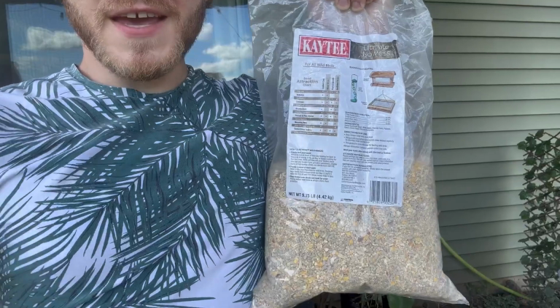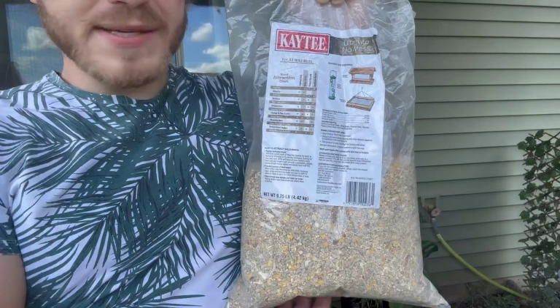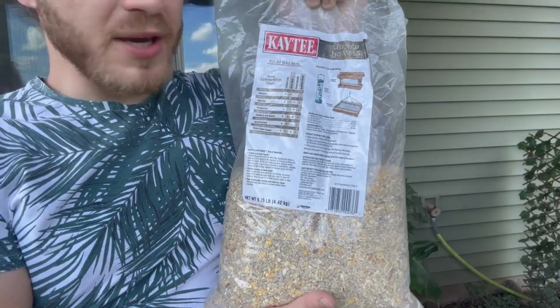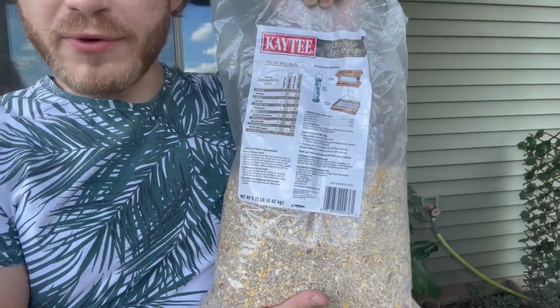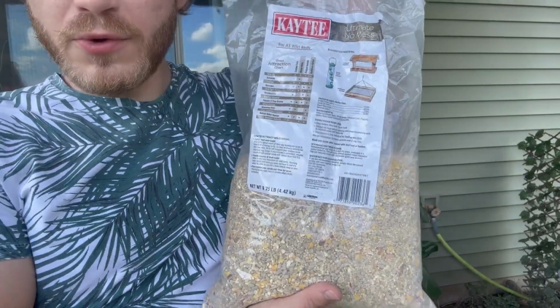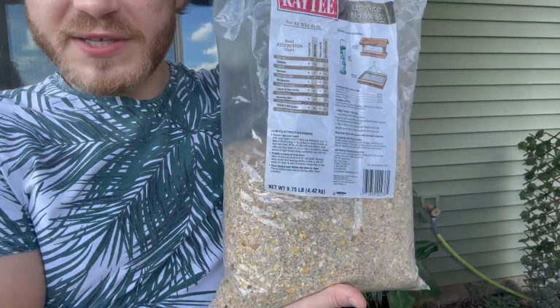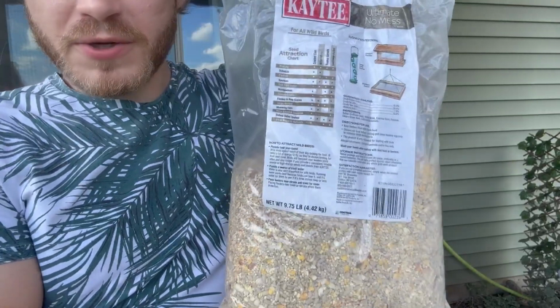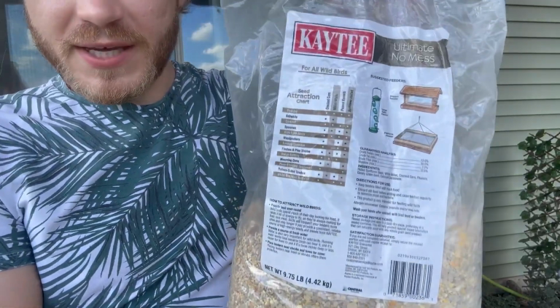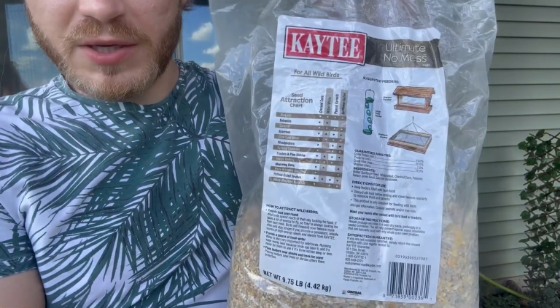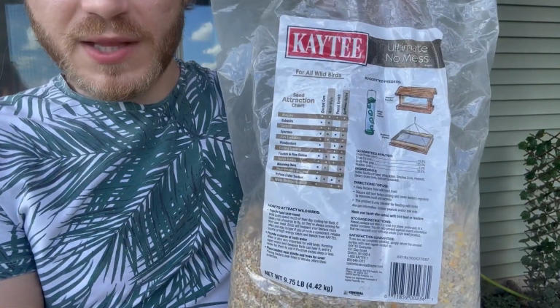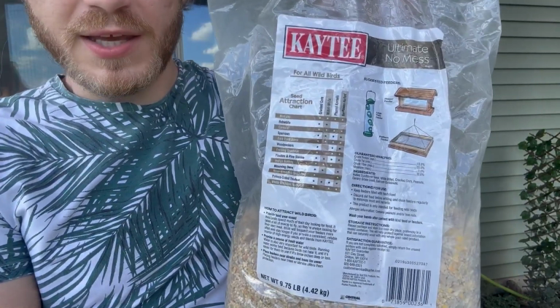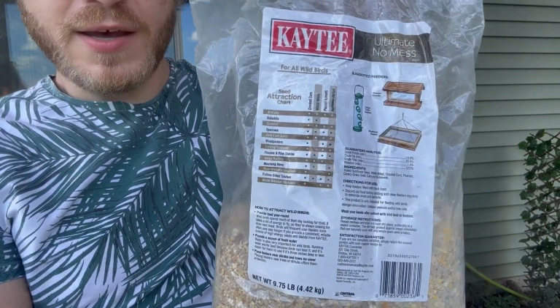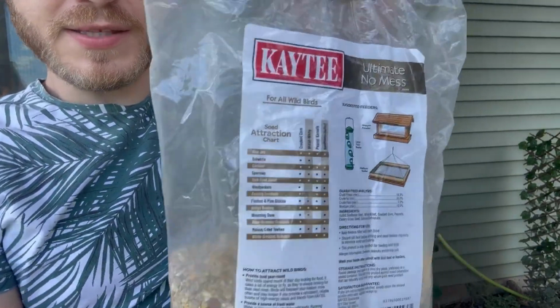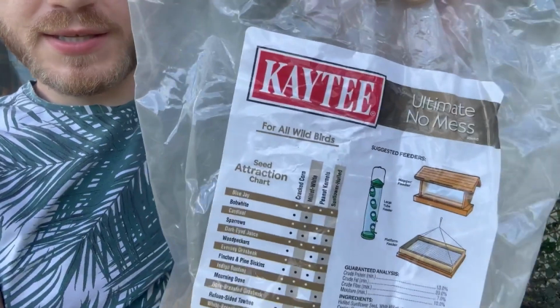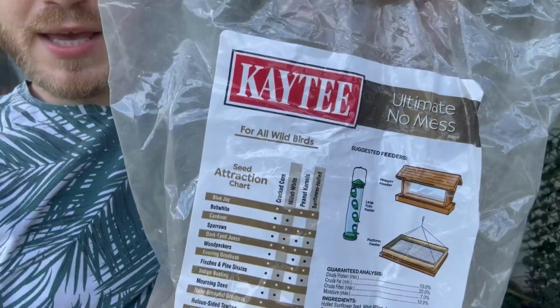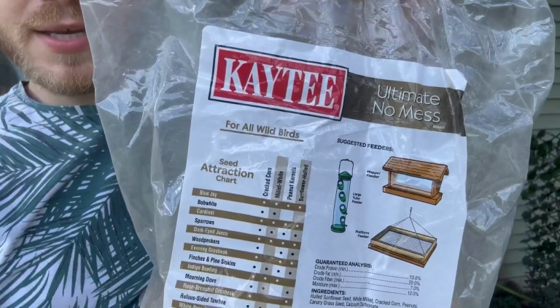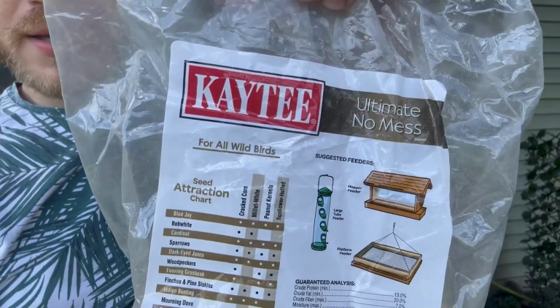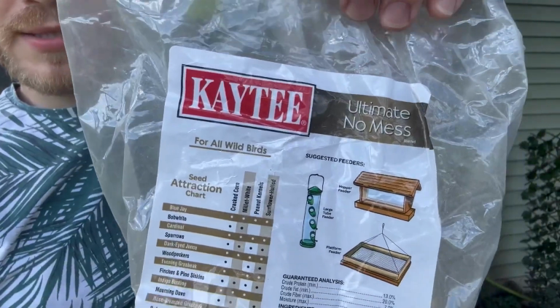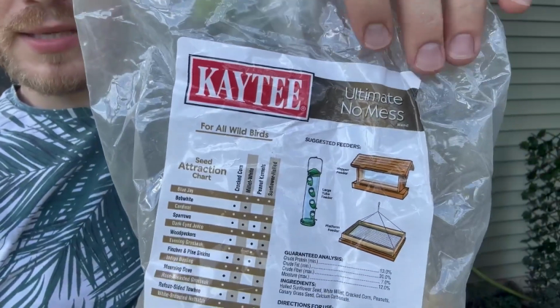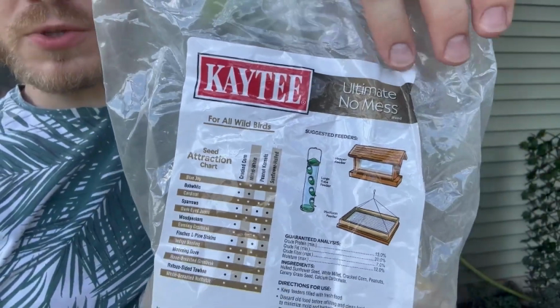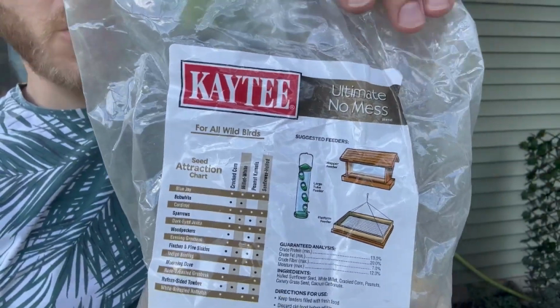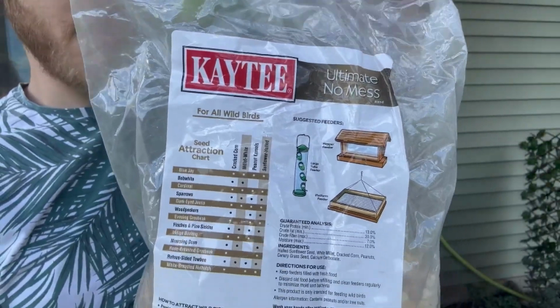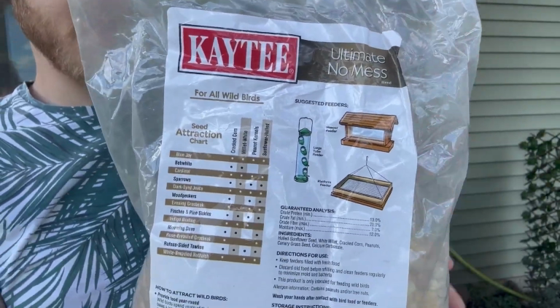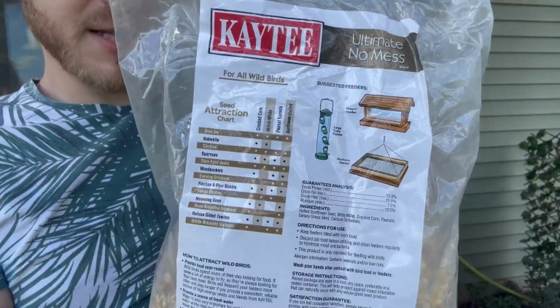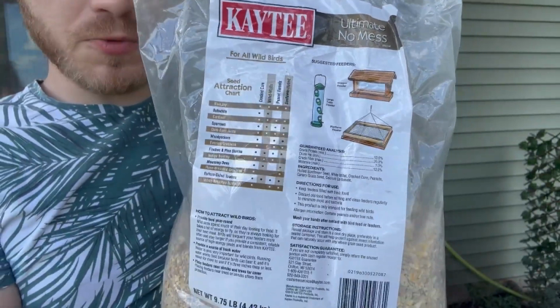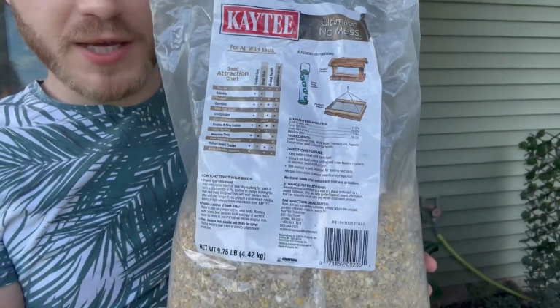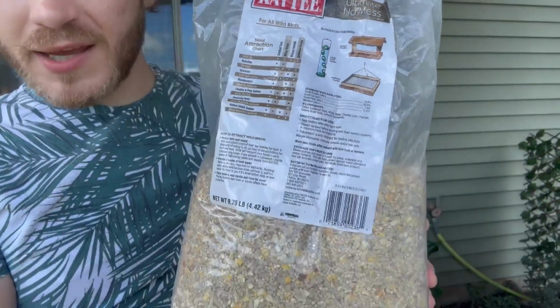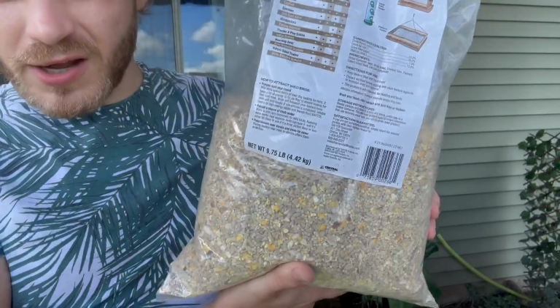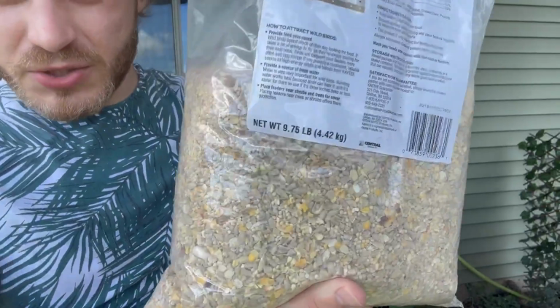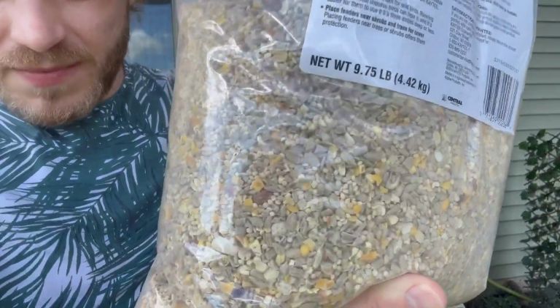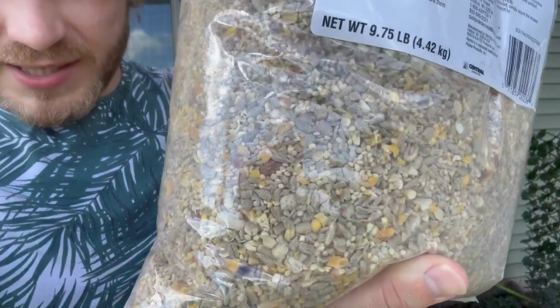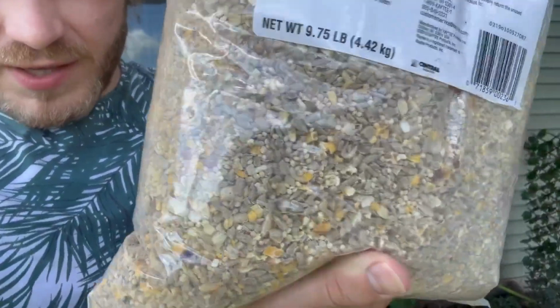Hey guys, I want to make a quick review over this bird seed I've been using lately. This is KT and they say it's like ultimate no mess. It's been super nice. I like how concentrated this stuff is.